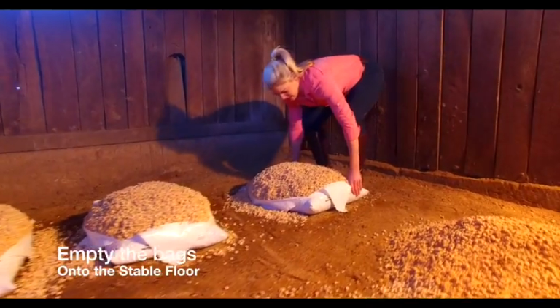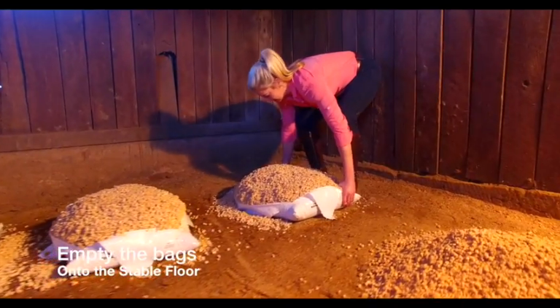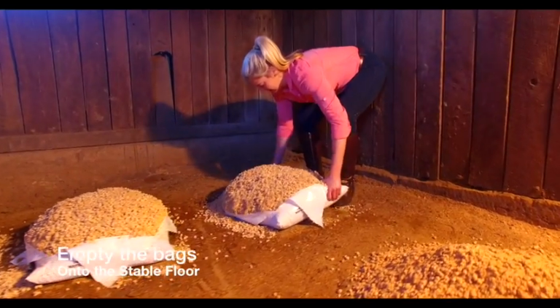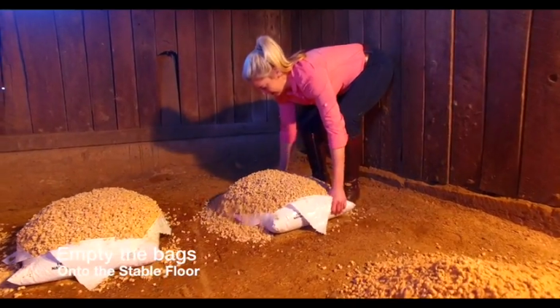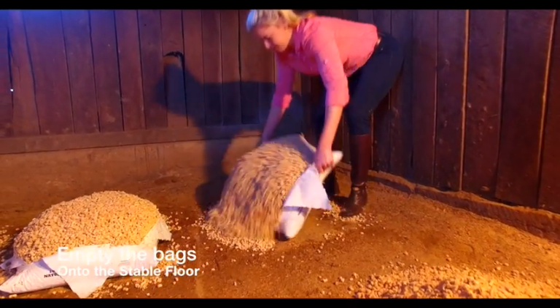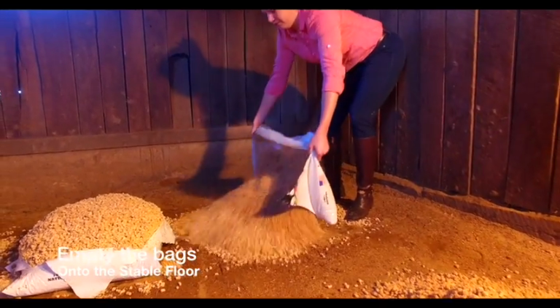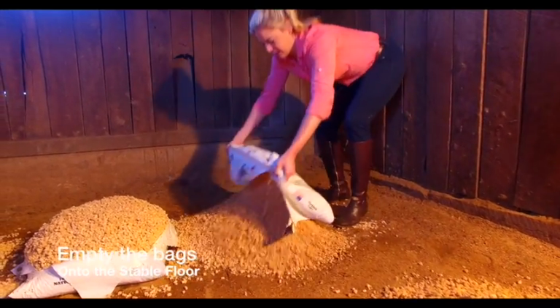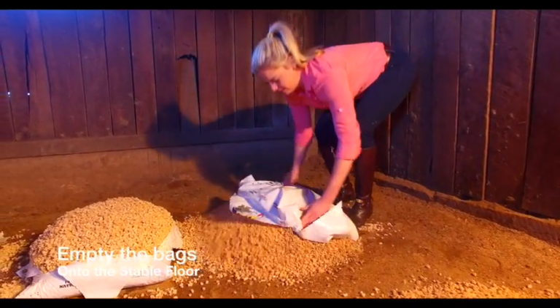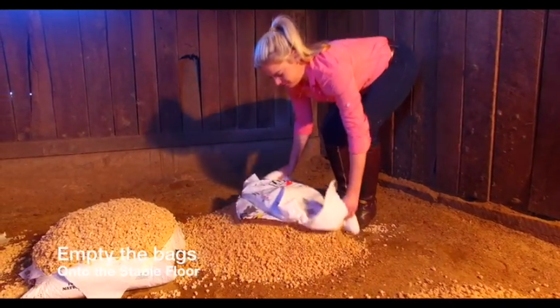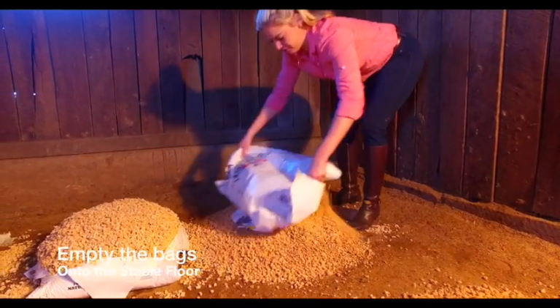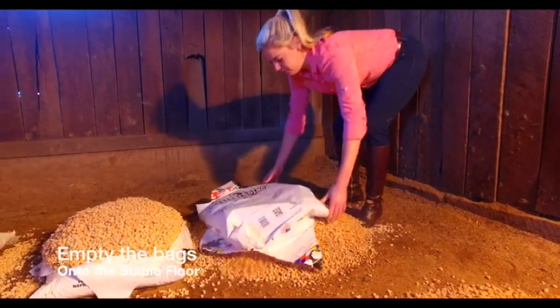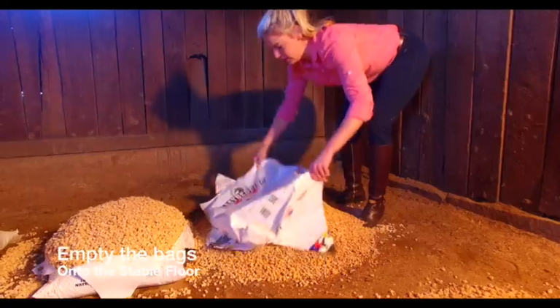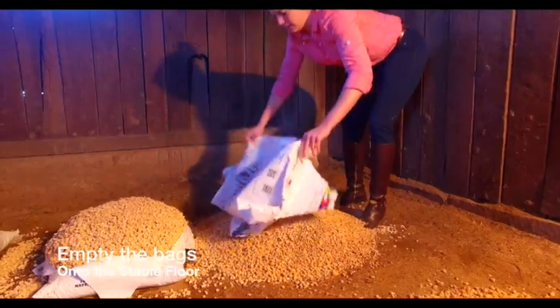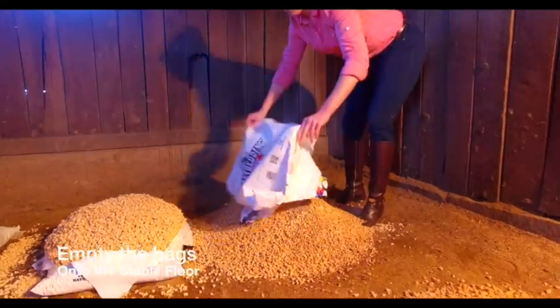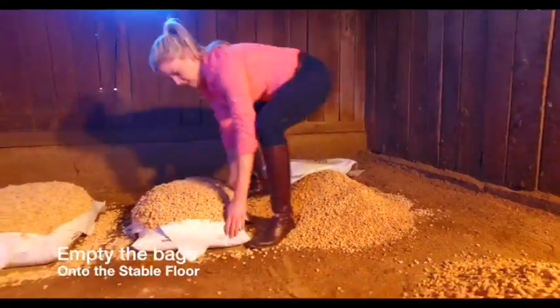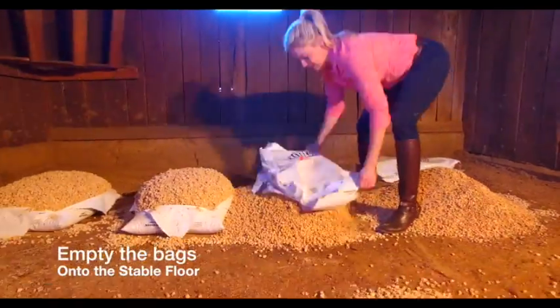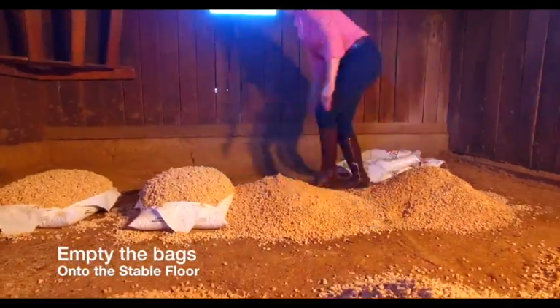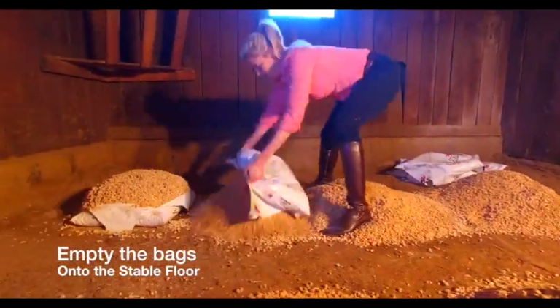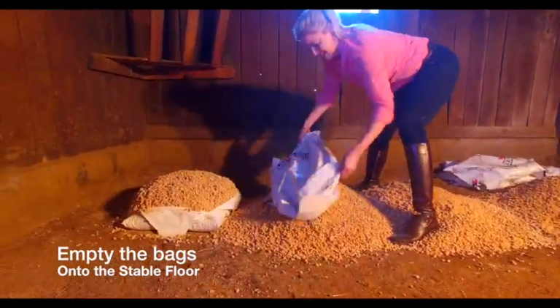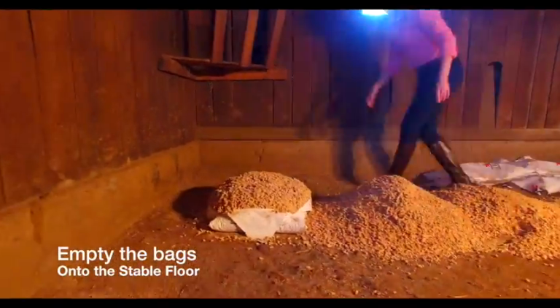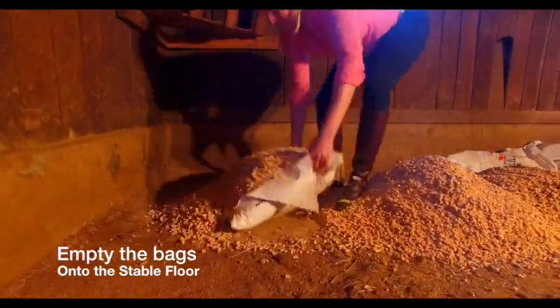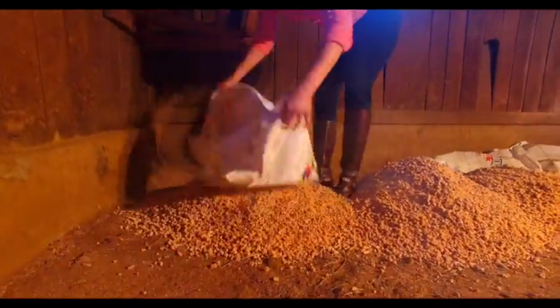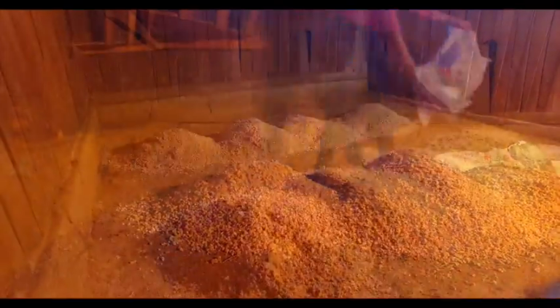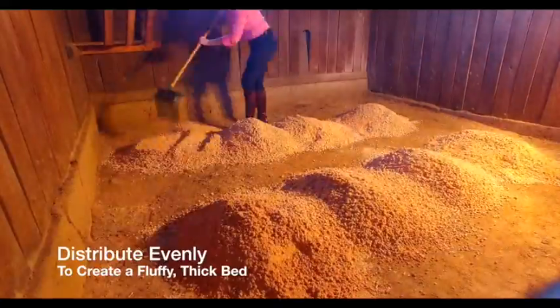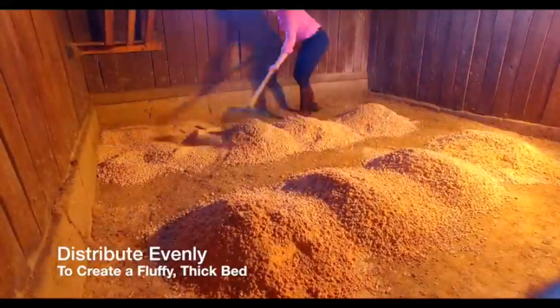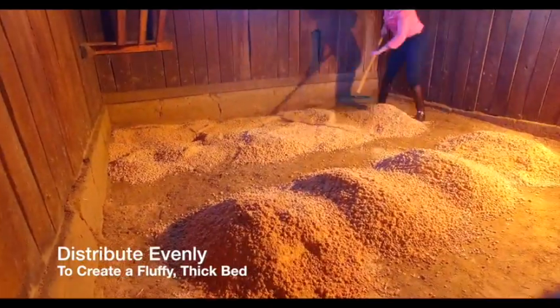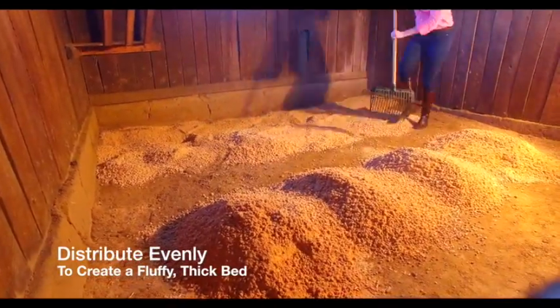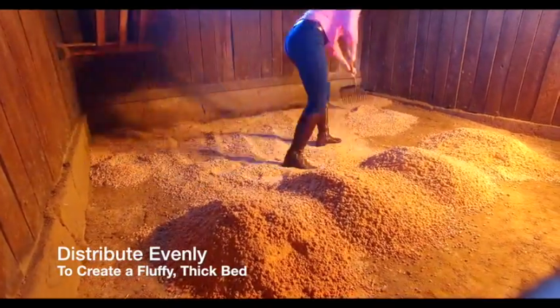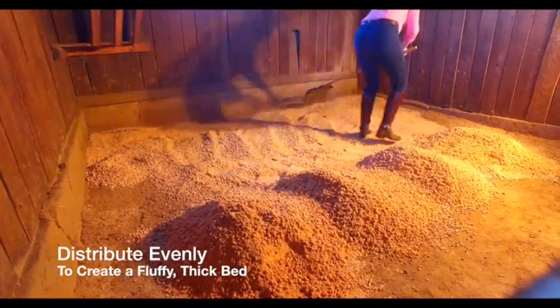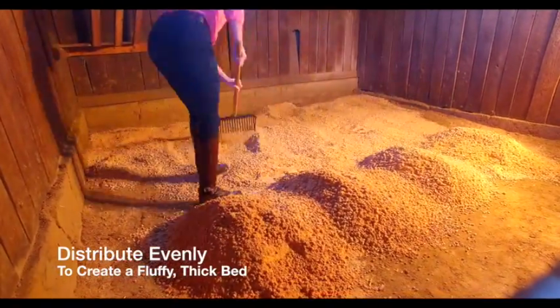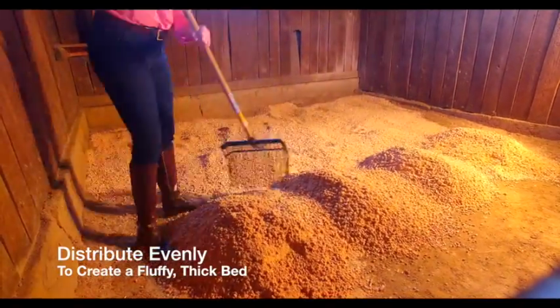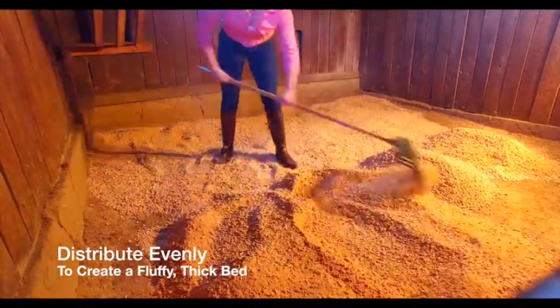Next, empty the bags onto the stable floor. Distribute evenly so the expanded pellets create a fluffy, thick bed.